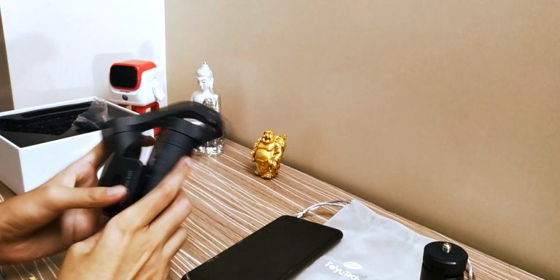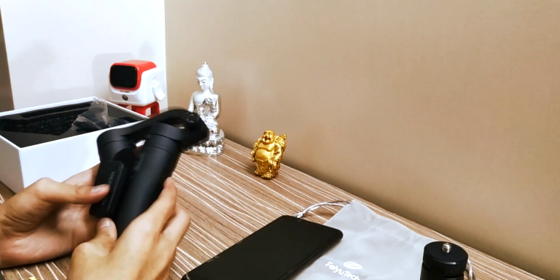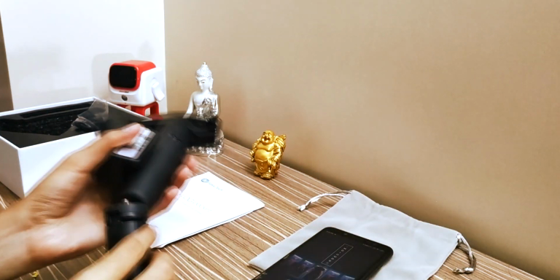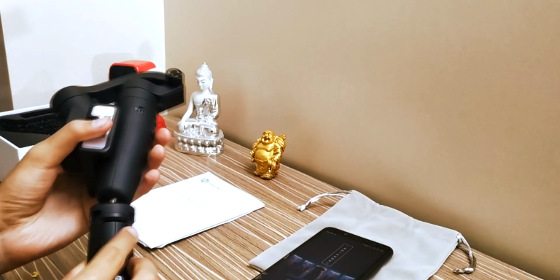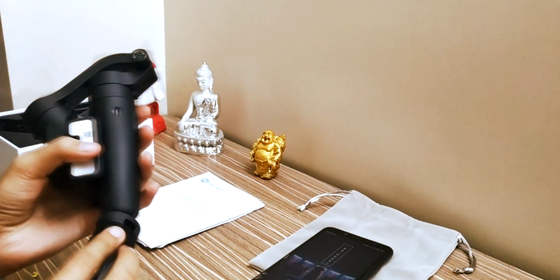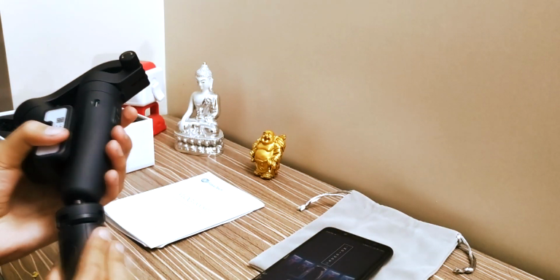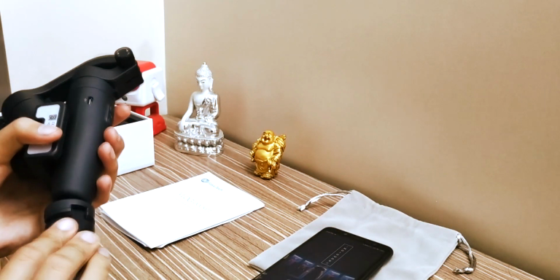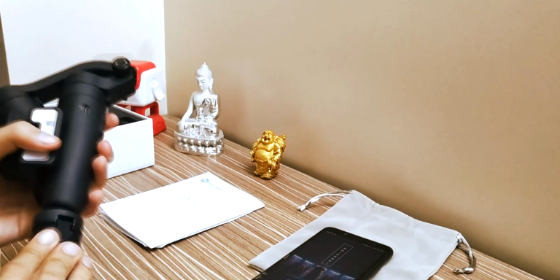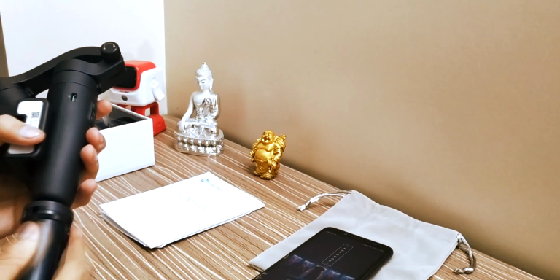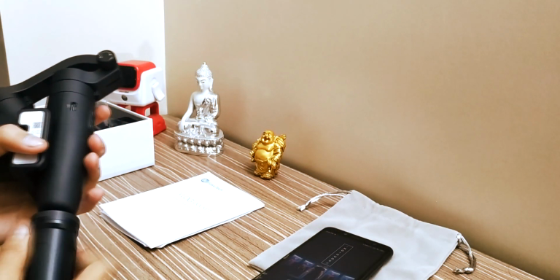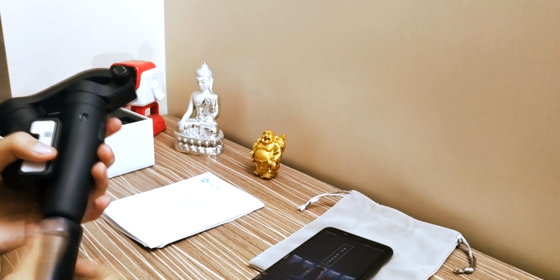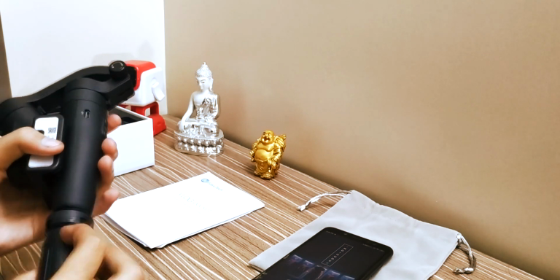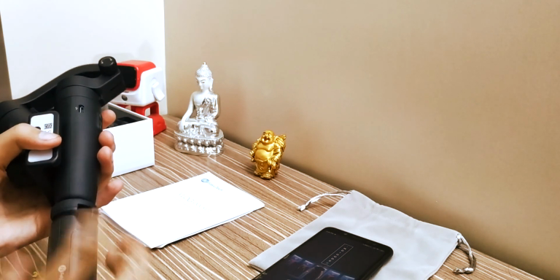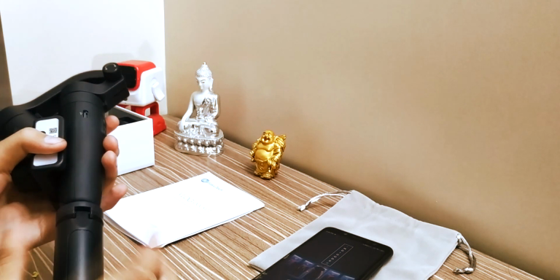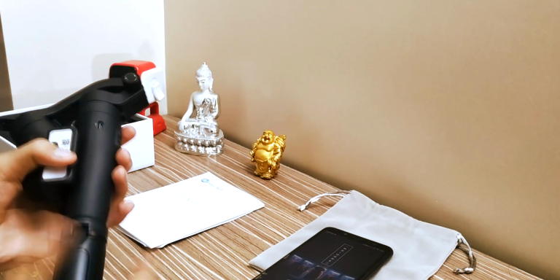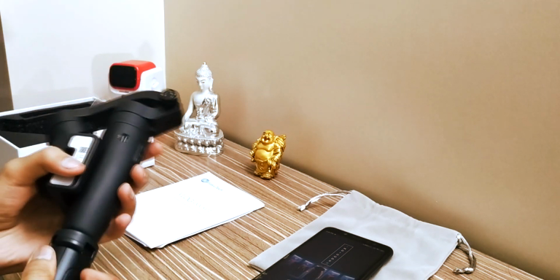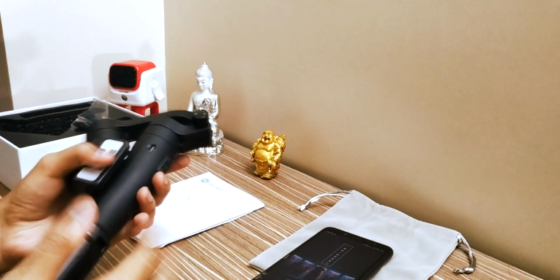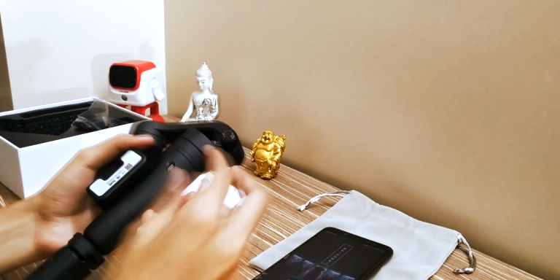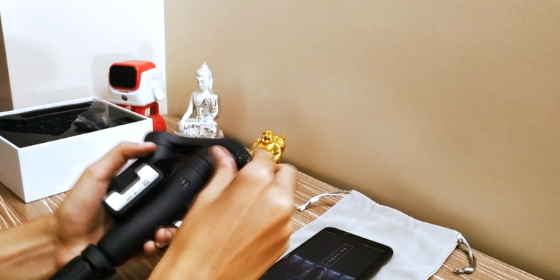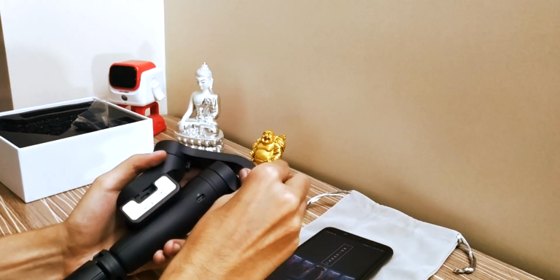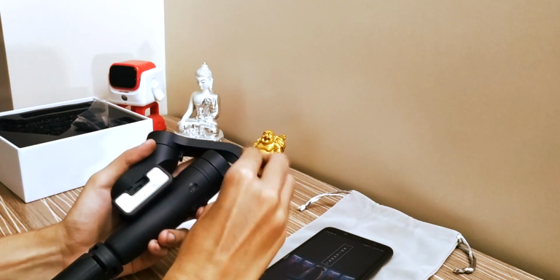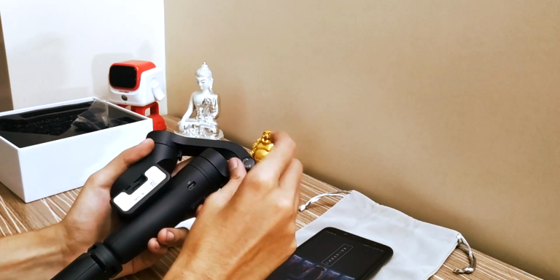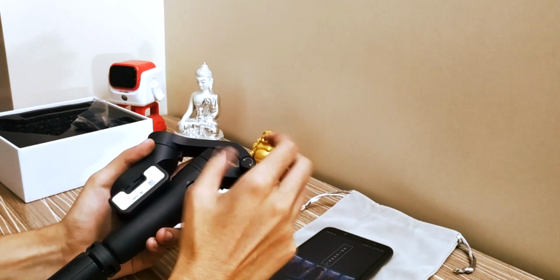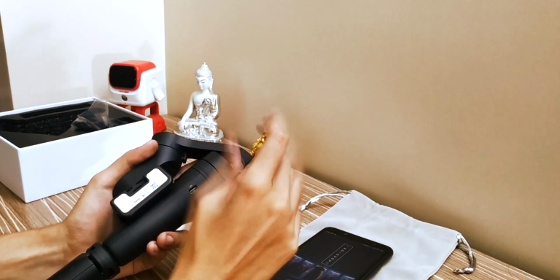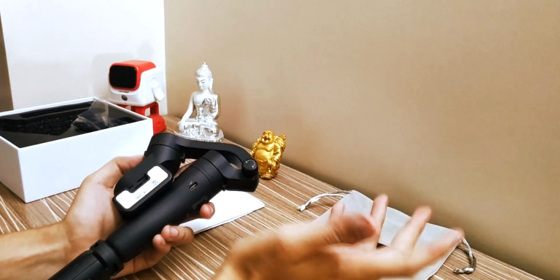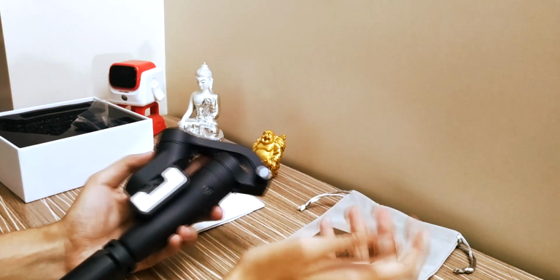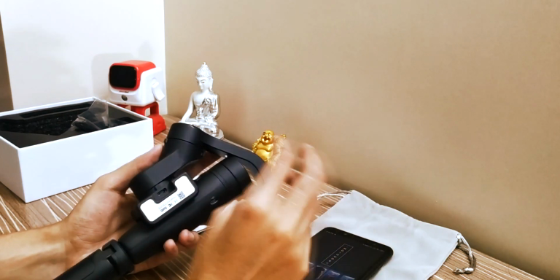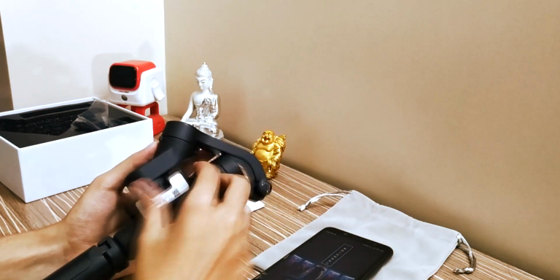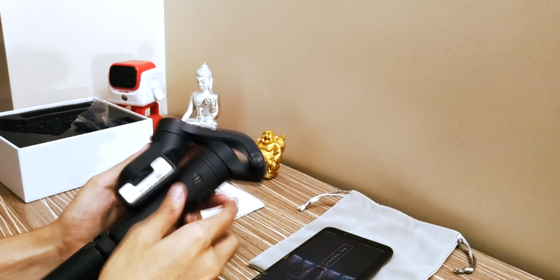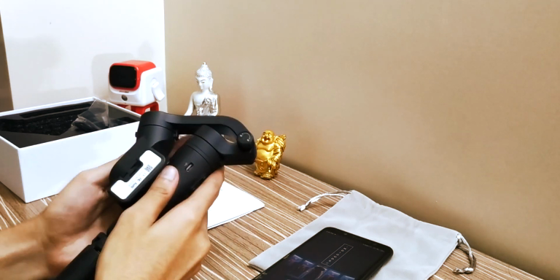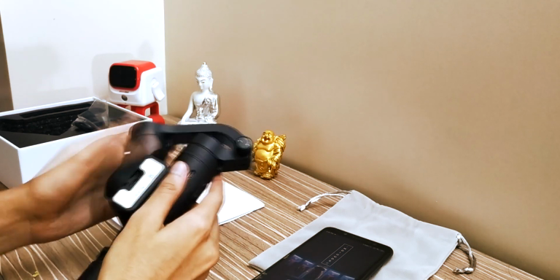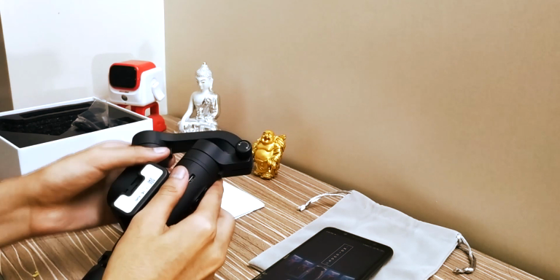To set up, use the tripod mount to mount the gimbal, then you will unlock the knob — you can unlock the knob and then you can adjust it.